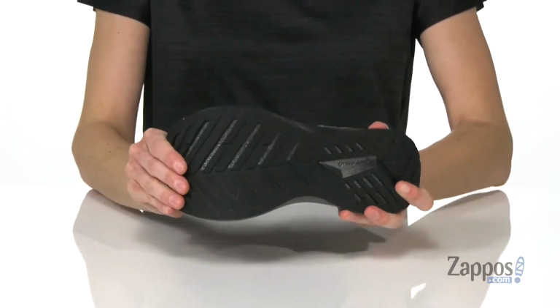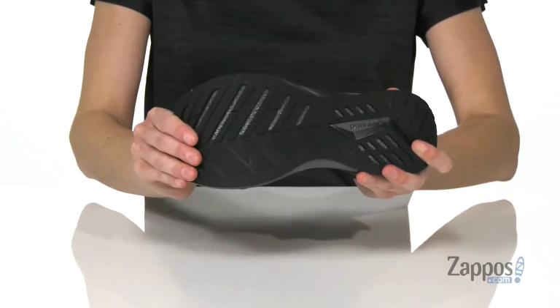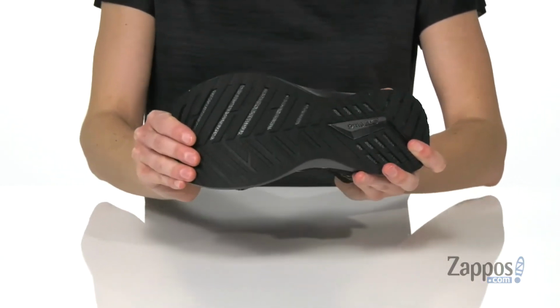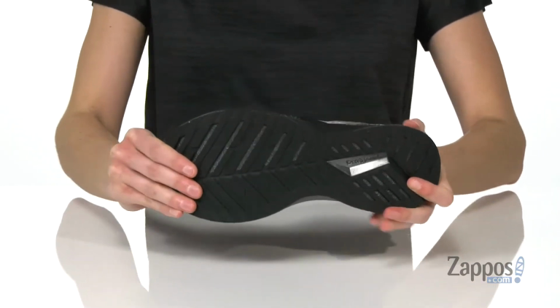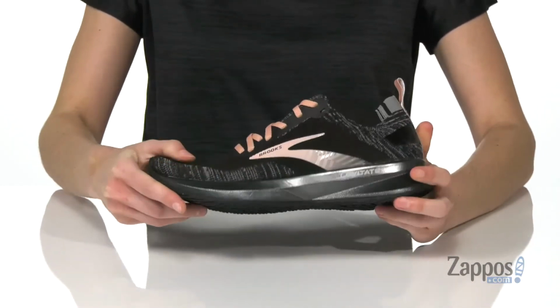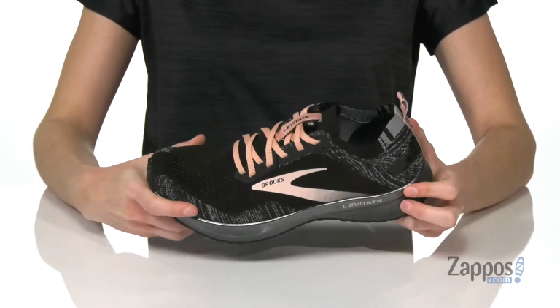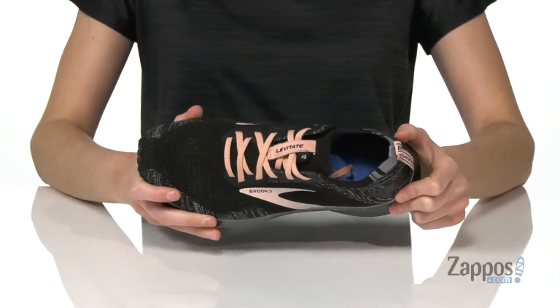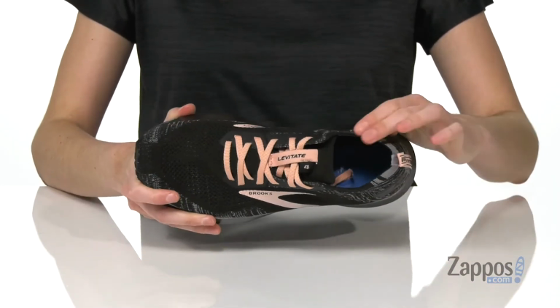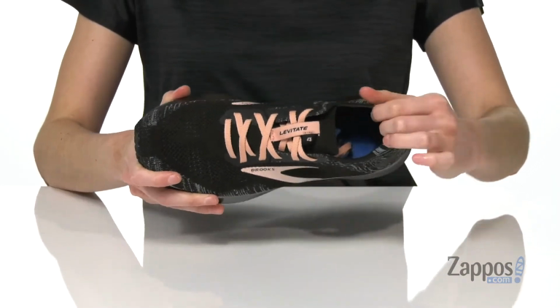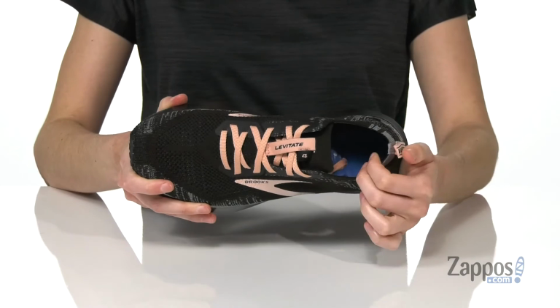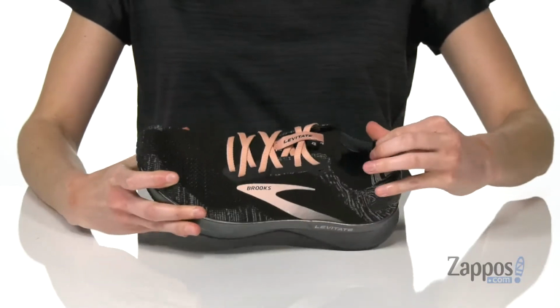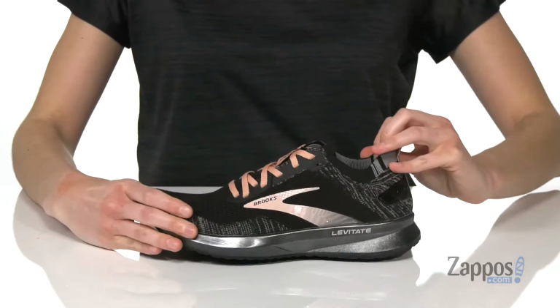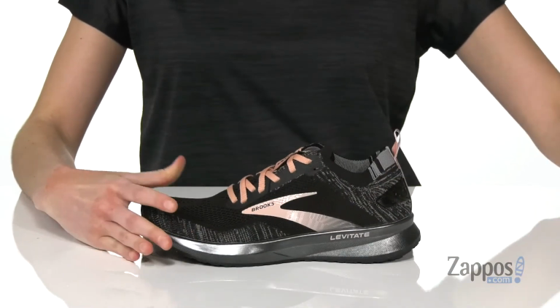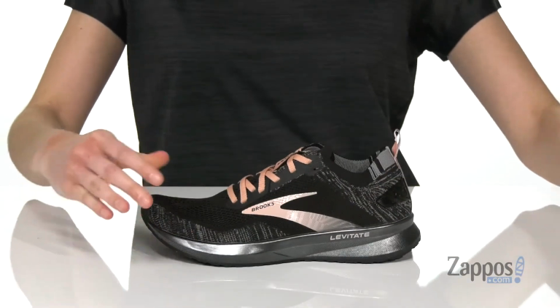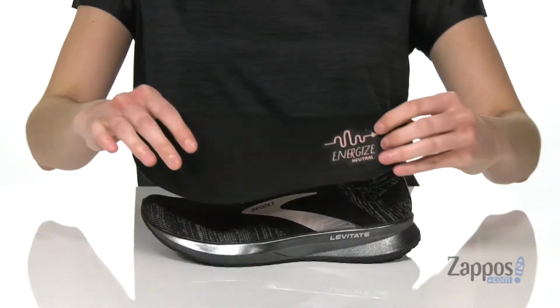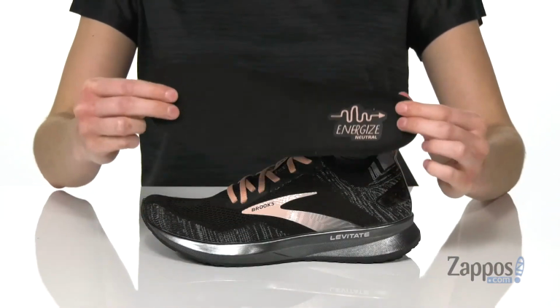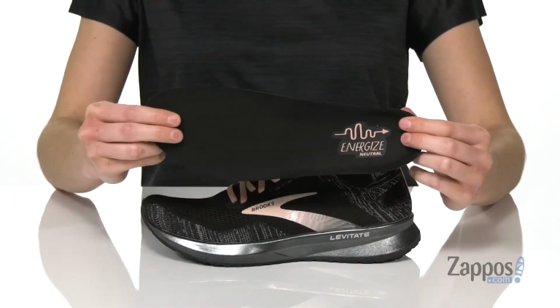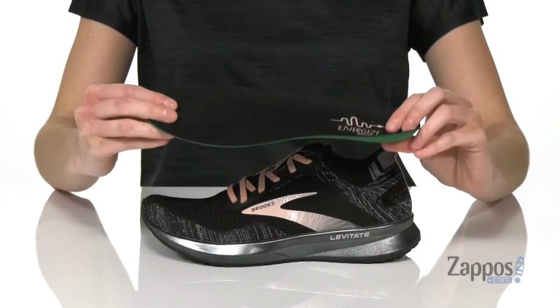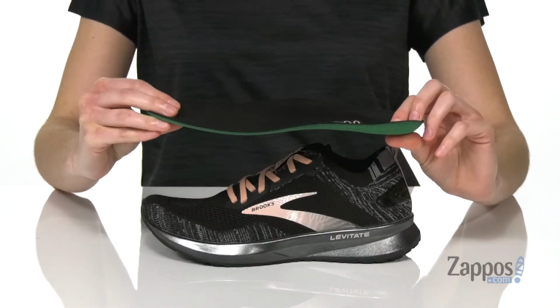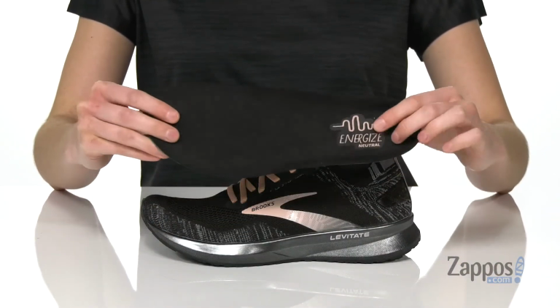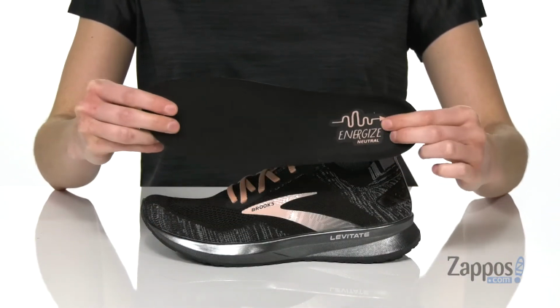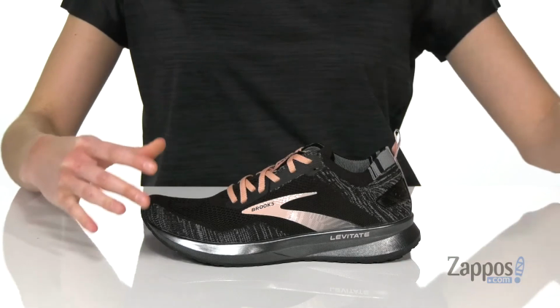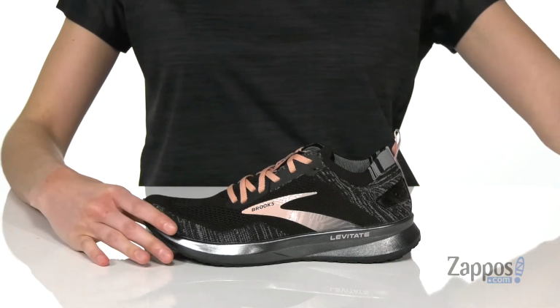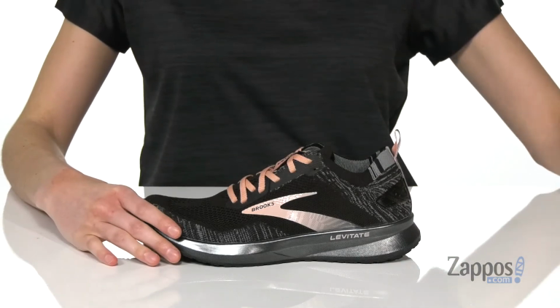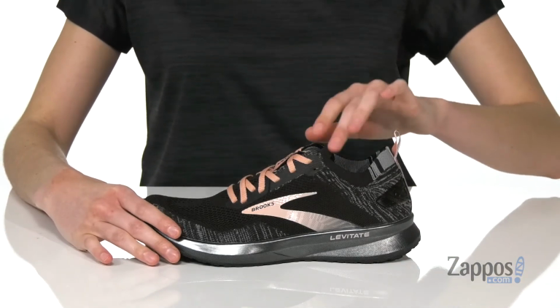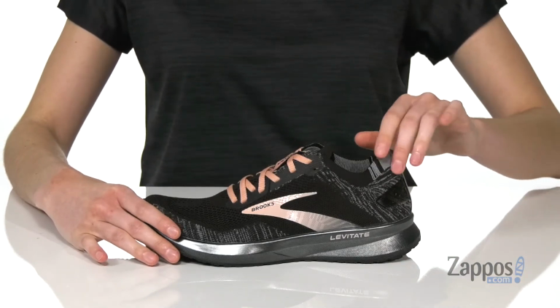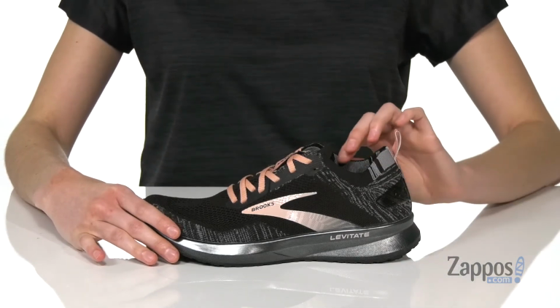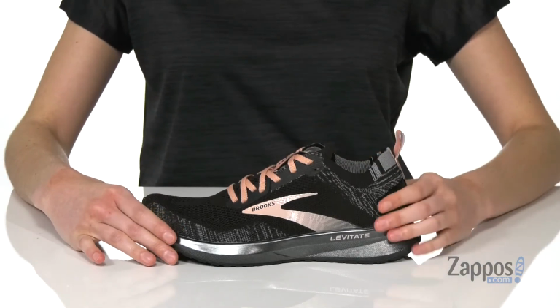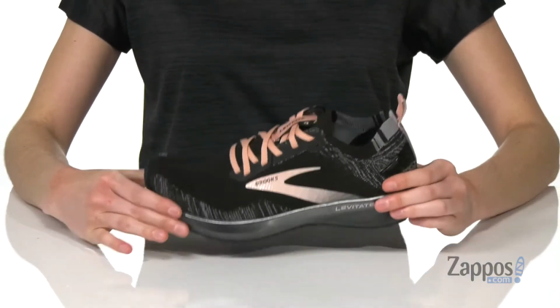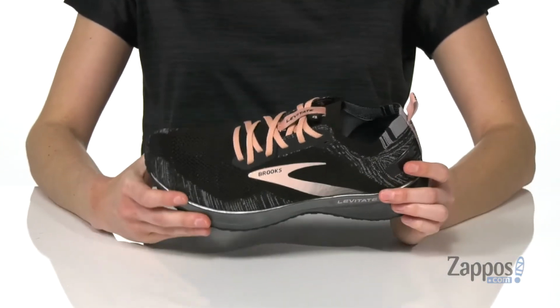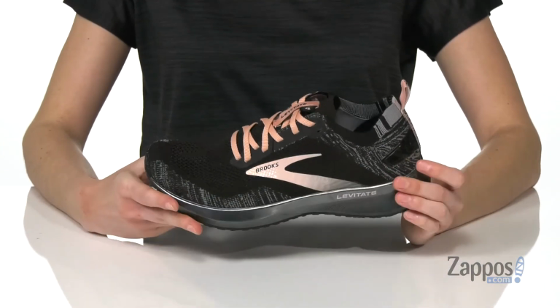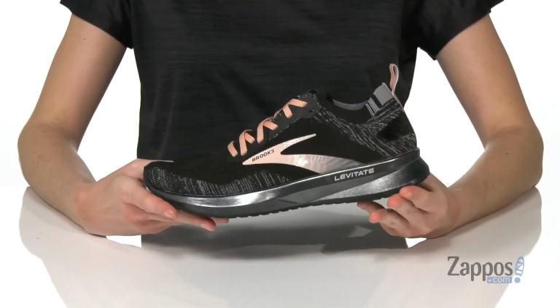Nice and flexible through the forefoot as well for comfortable strides. And inside has a soft lining, removable insole that's gonna give you a neutral support. It's cushioned and contoured and you also have the sock-like construction around the collar to help hug your foot inside.